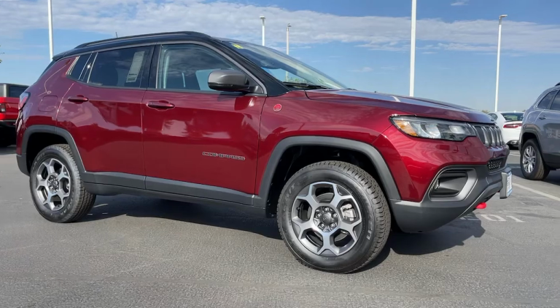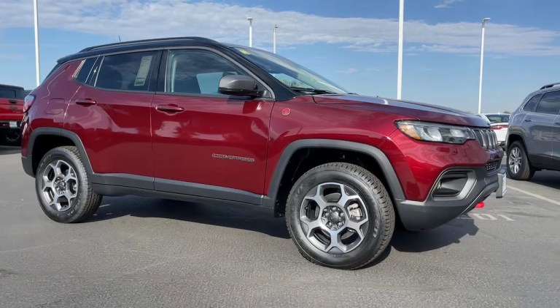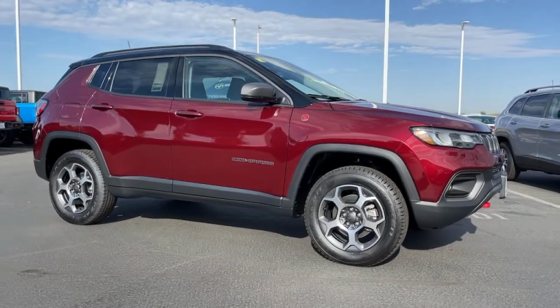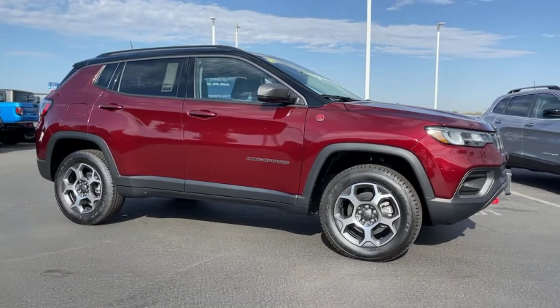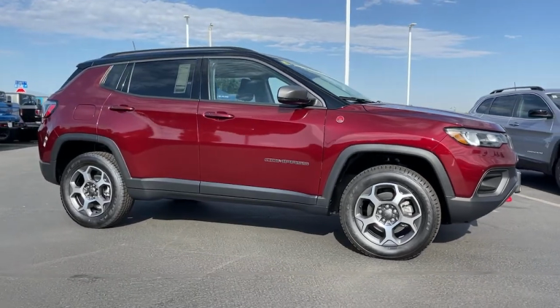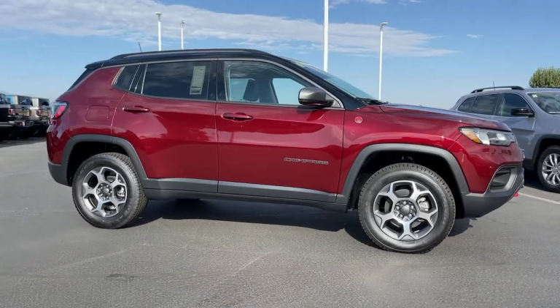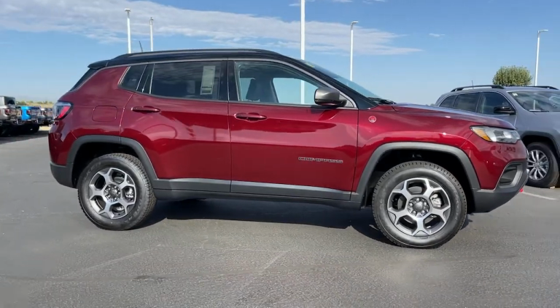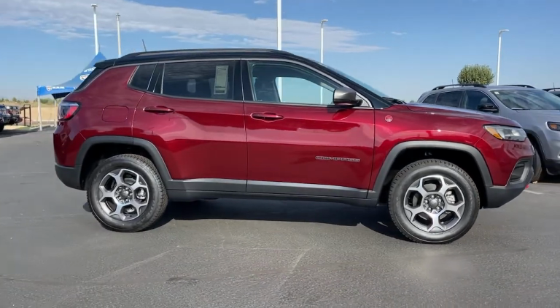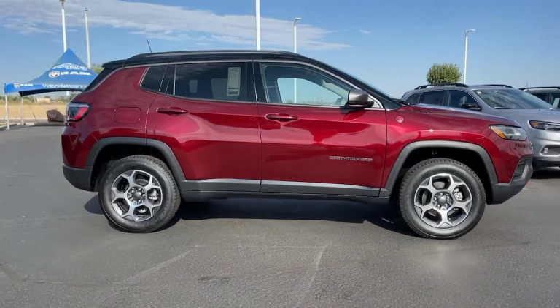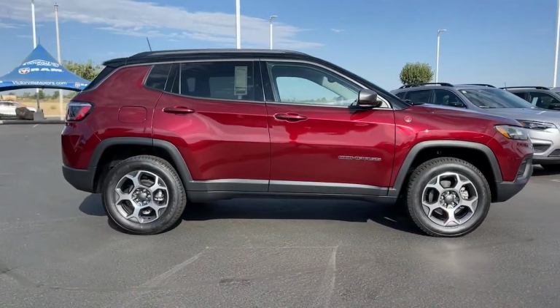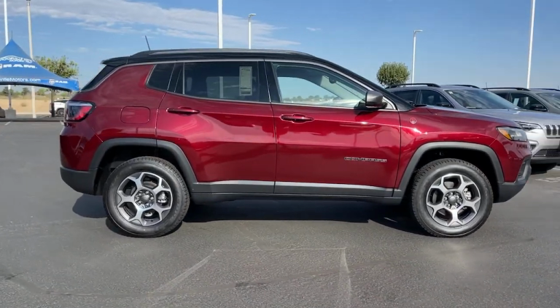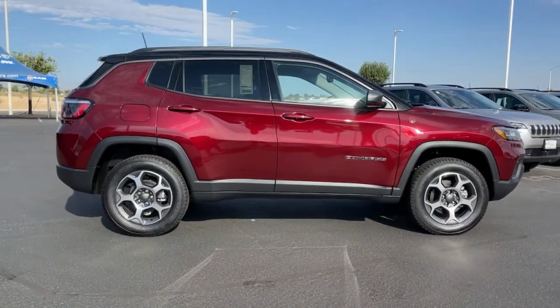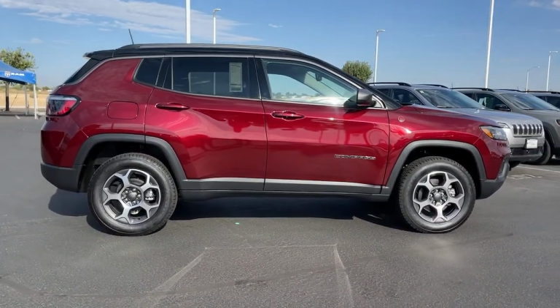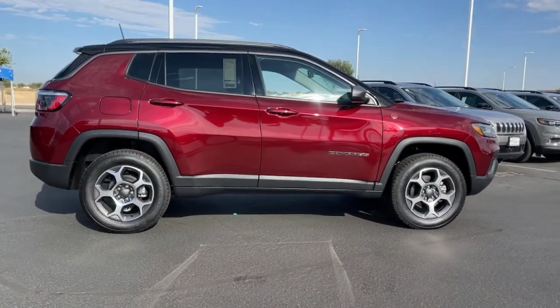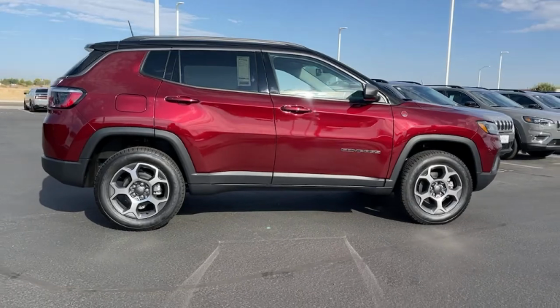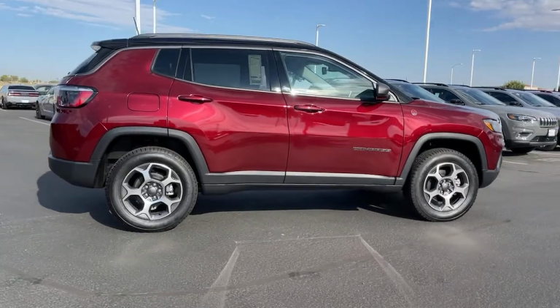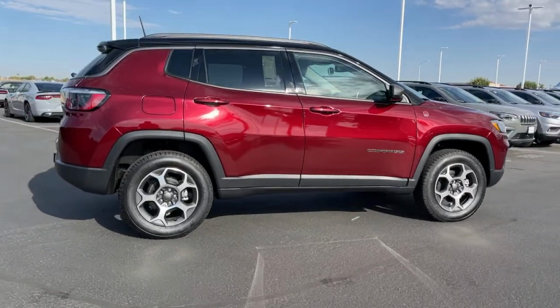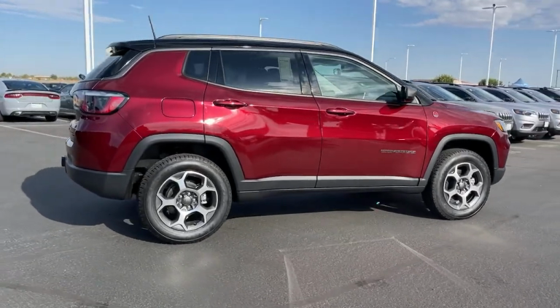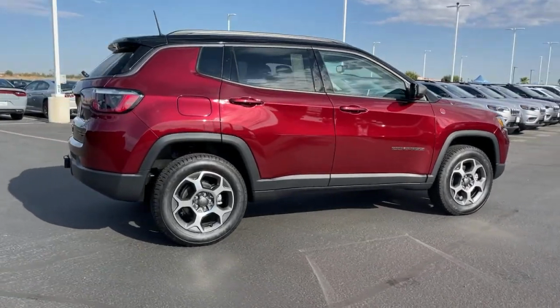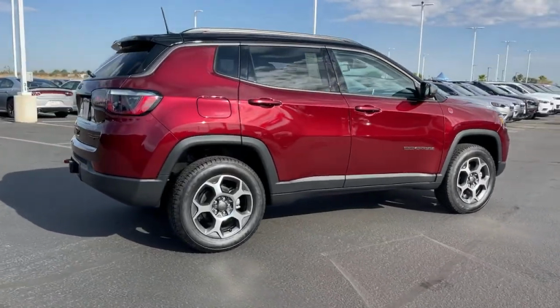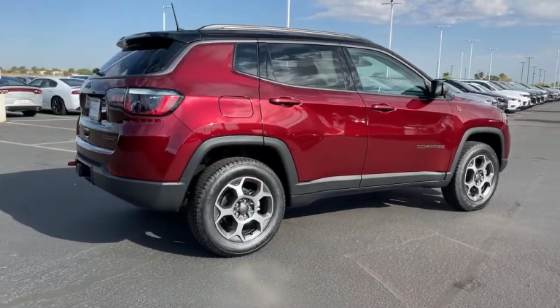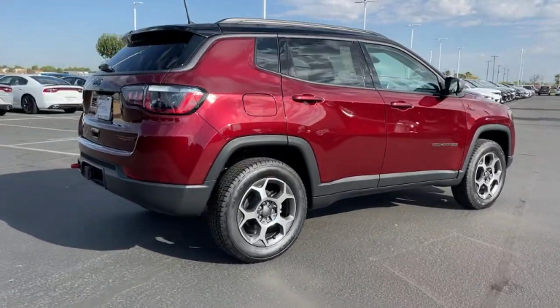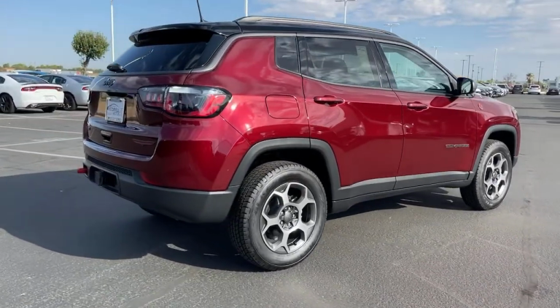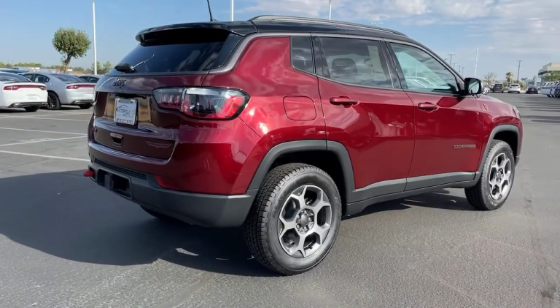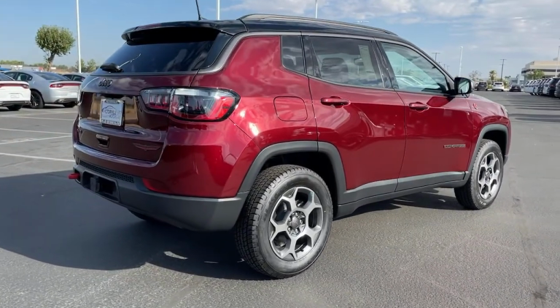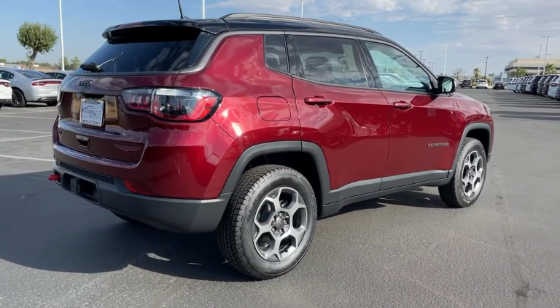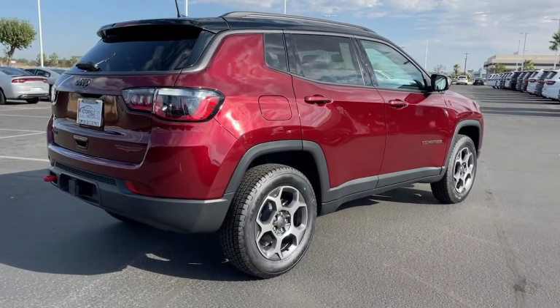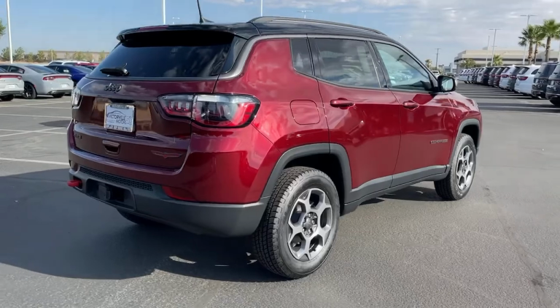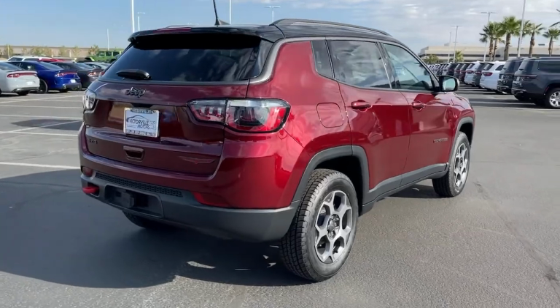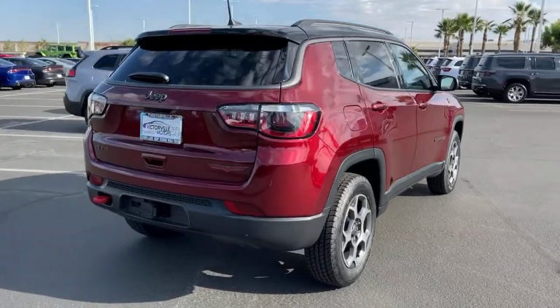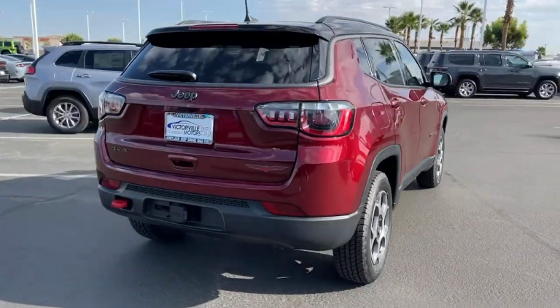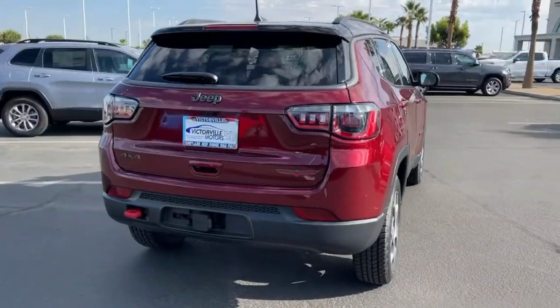Here is a wonderful 2022 Jeep Compass. Enjoy the adventure with confidence in the Compass. It offers the perfect blend of SUV versatility and state-of-the-art safety technology.